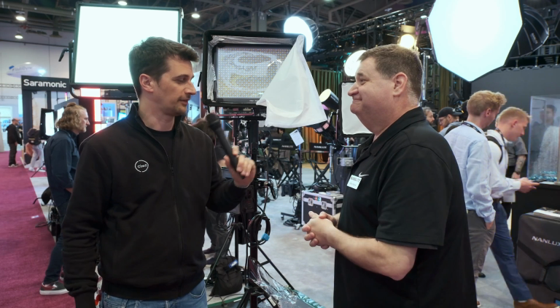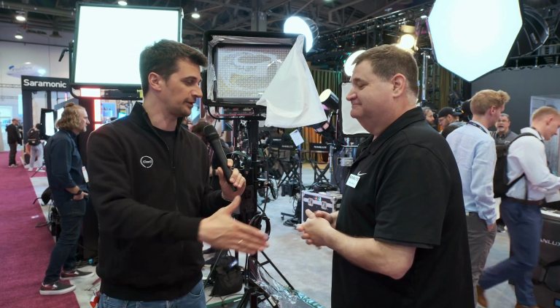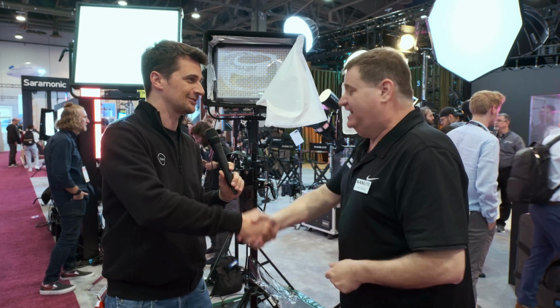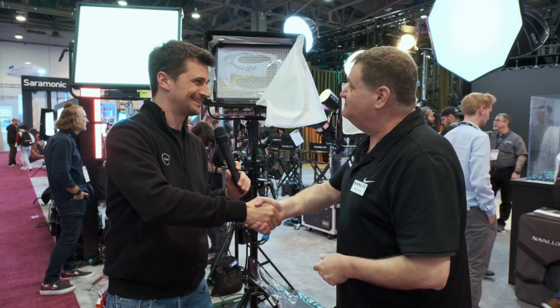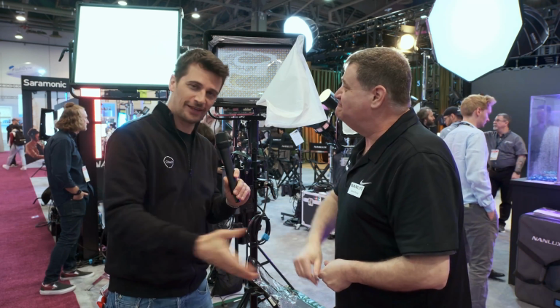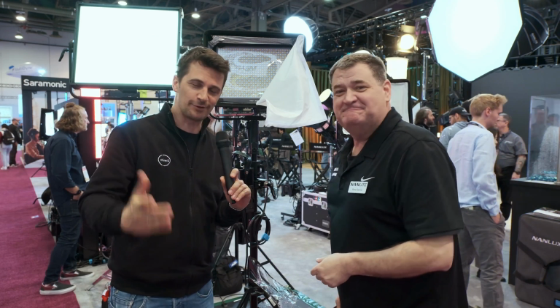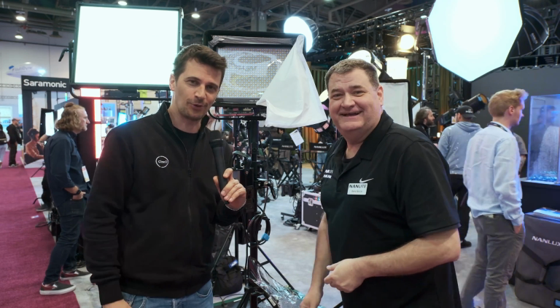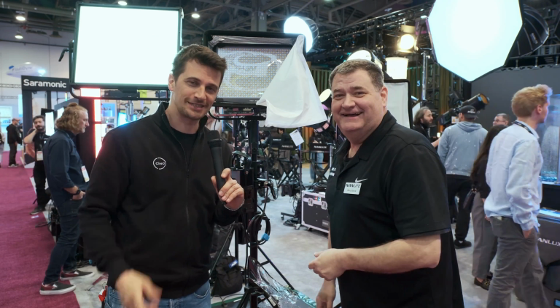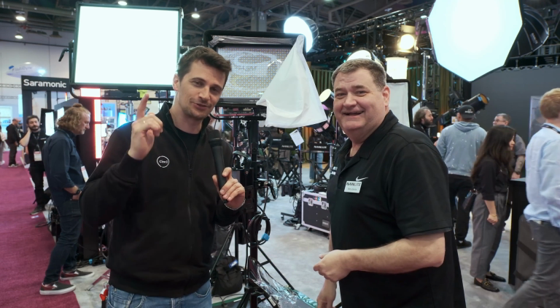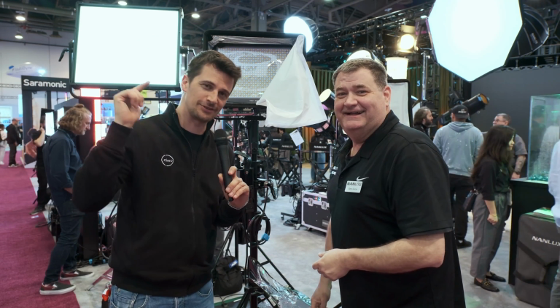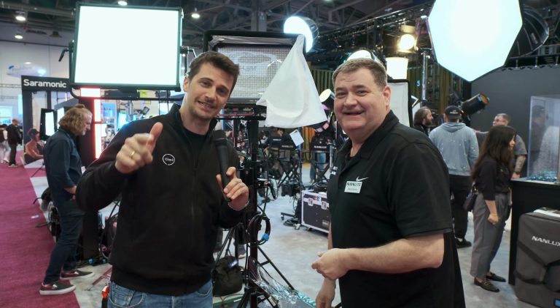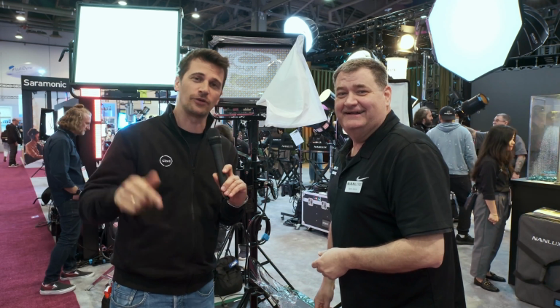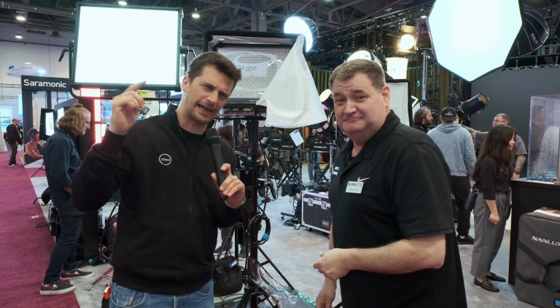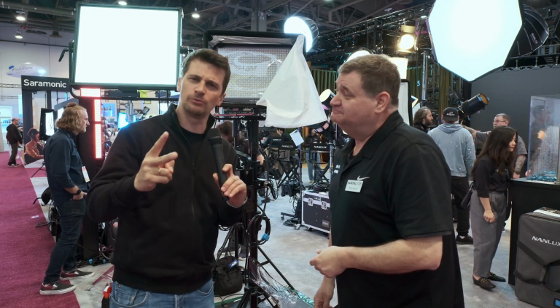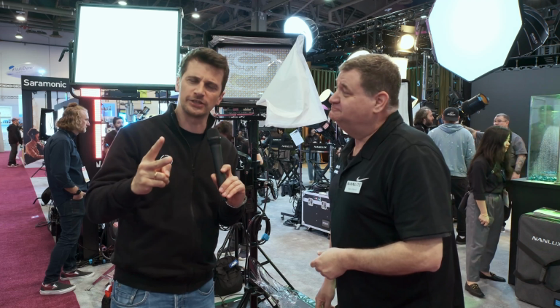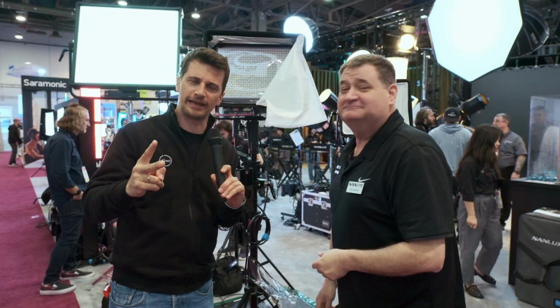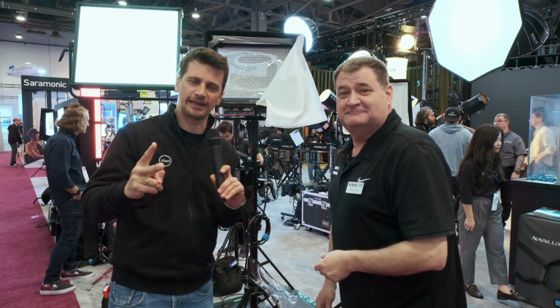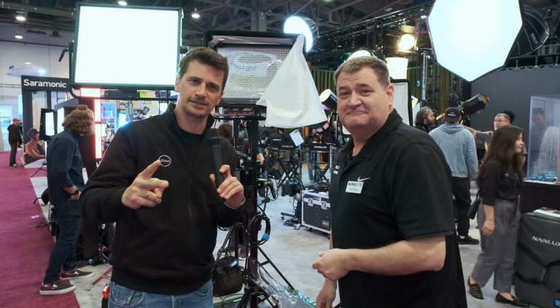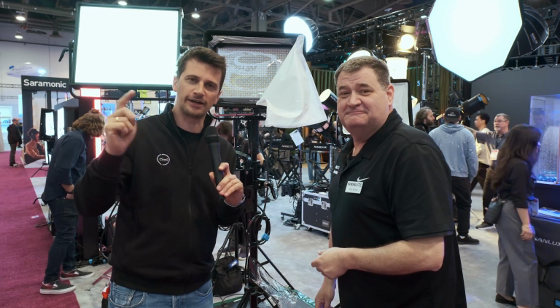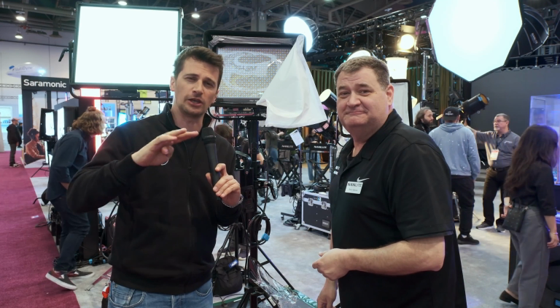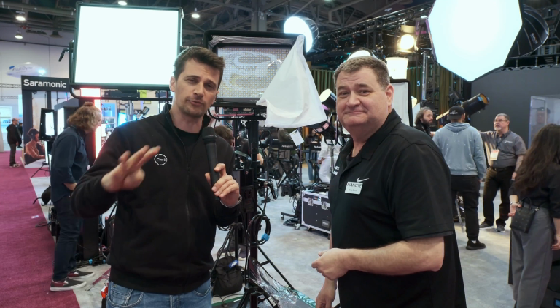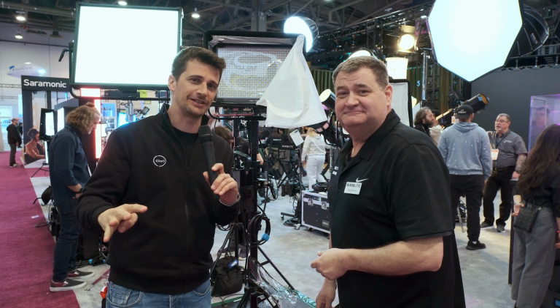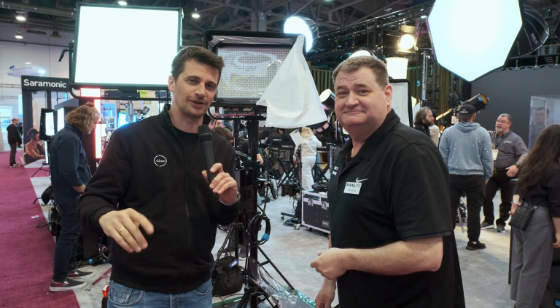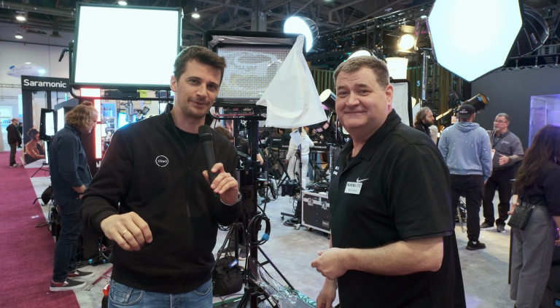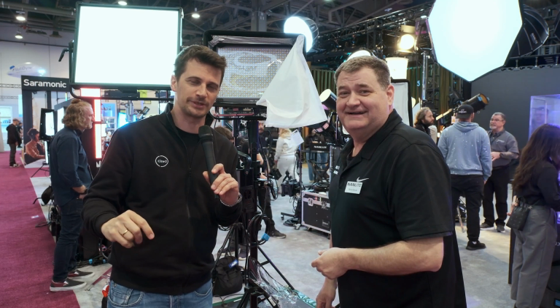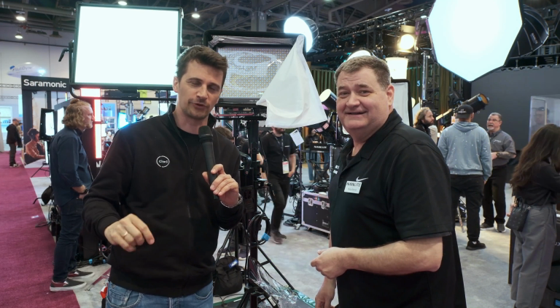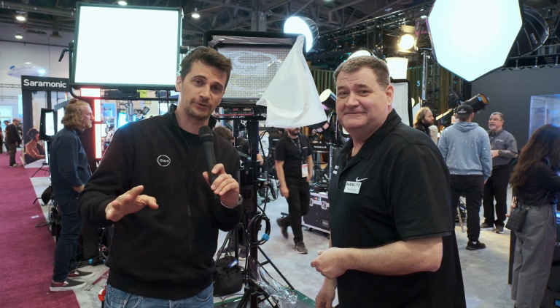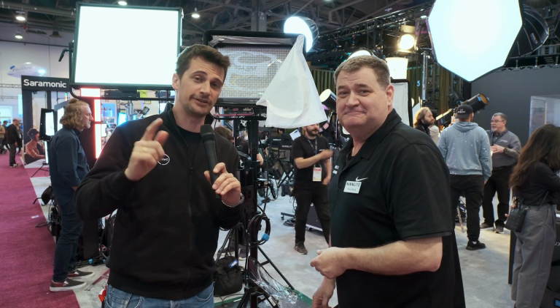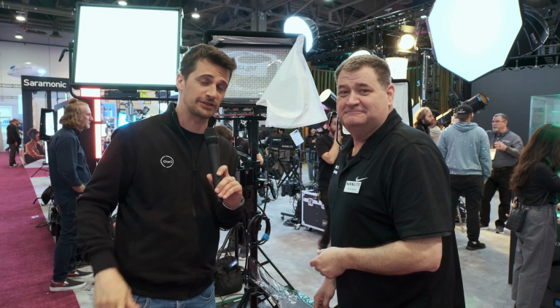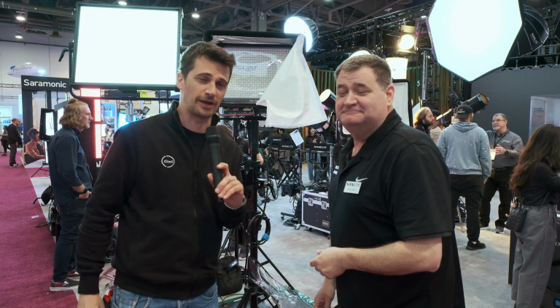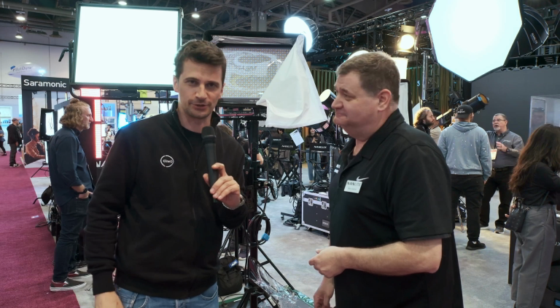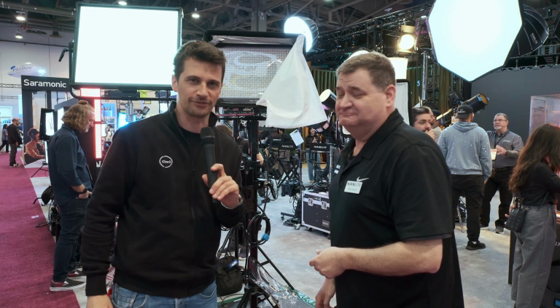Thank you very much. Stay tuned to CineD for two more videos from Nanlite and Nanlux, and a lot more videos from NAB 2024 in general. Don't forget to subscribe to our YouTube channel.